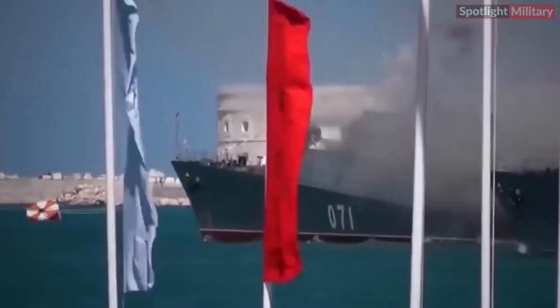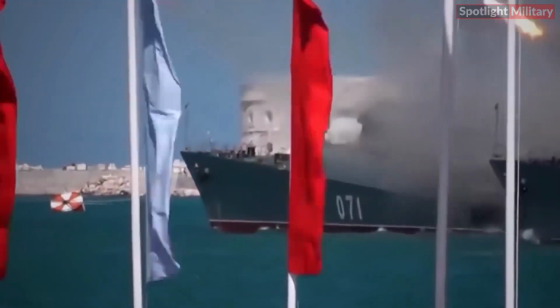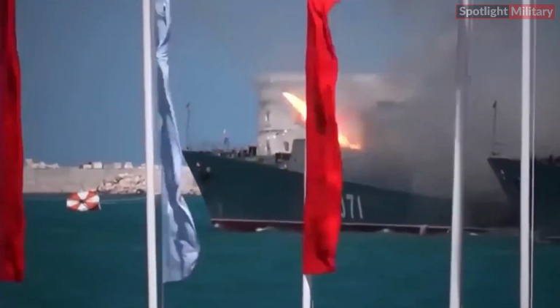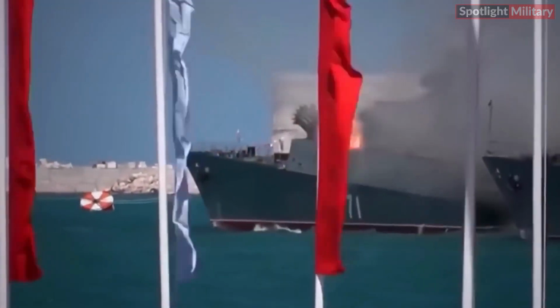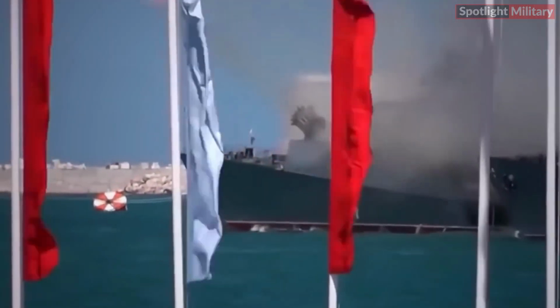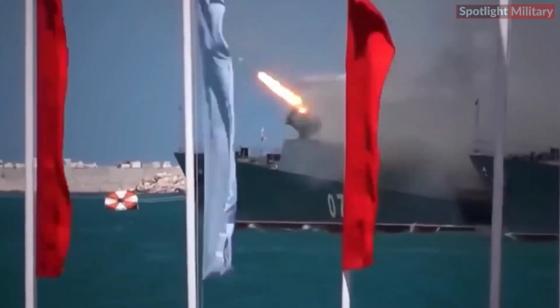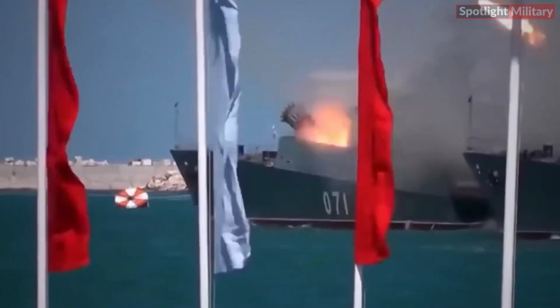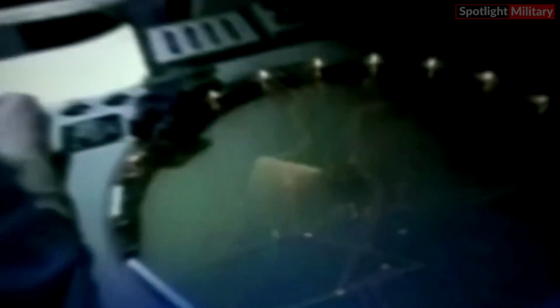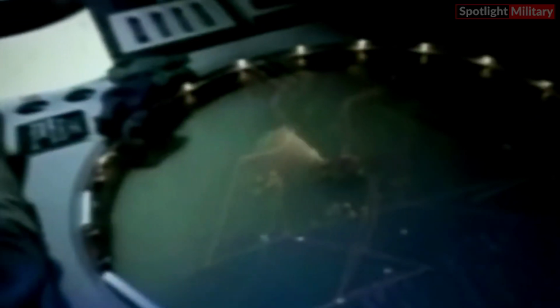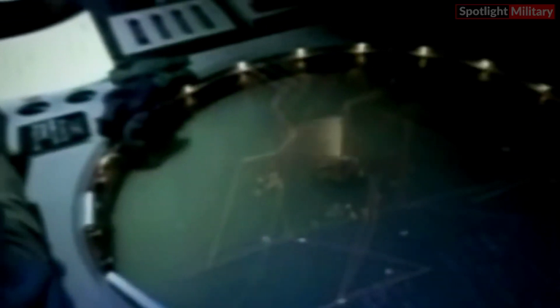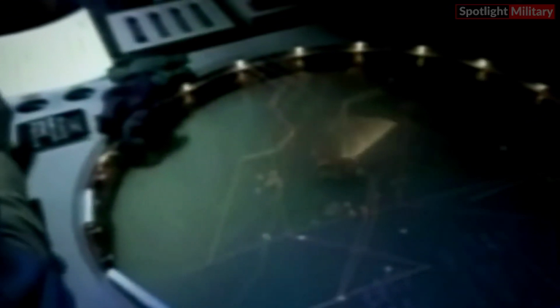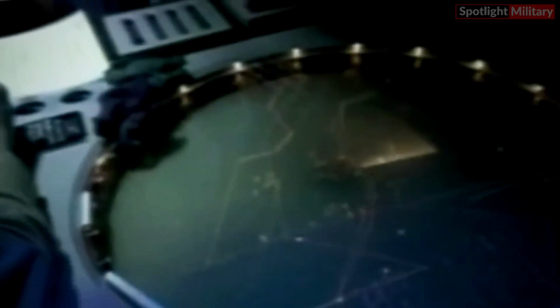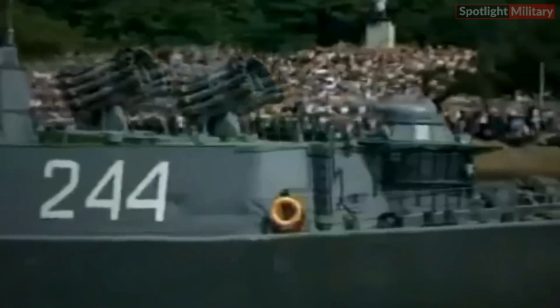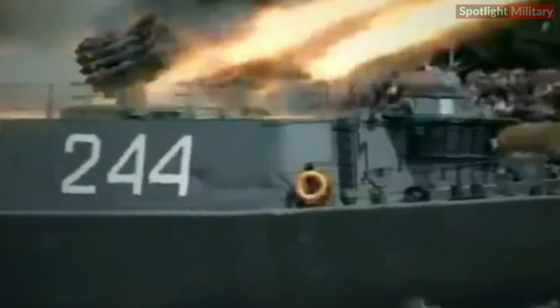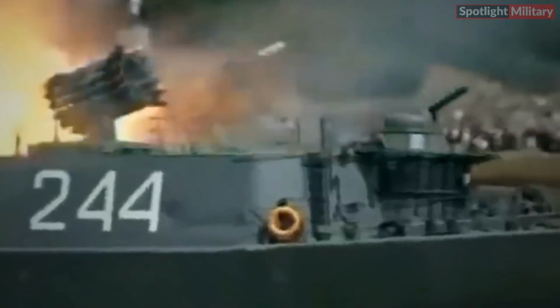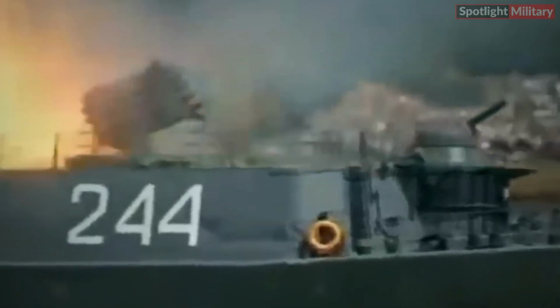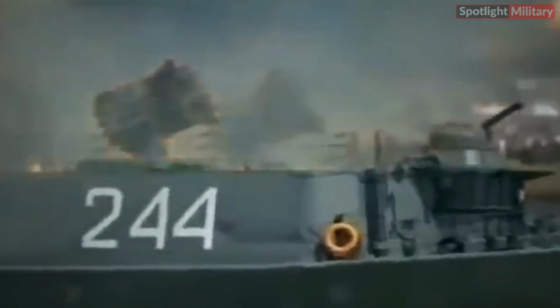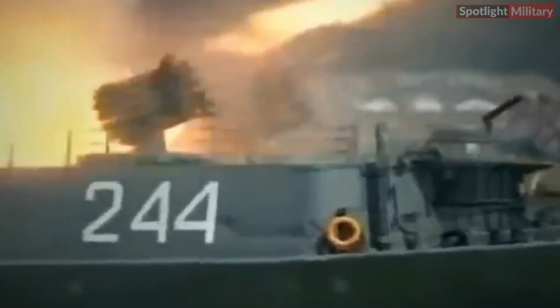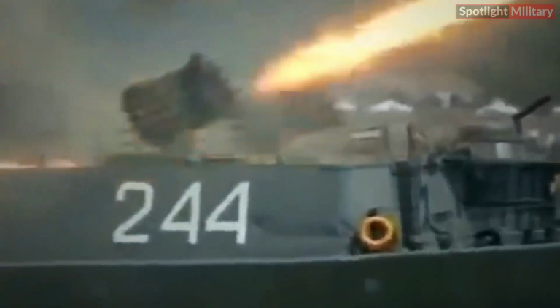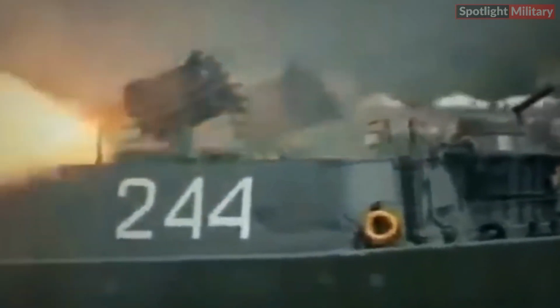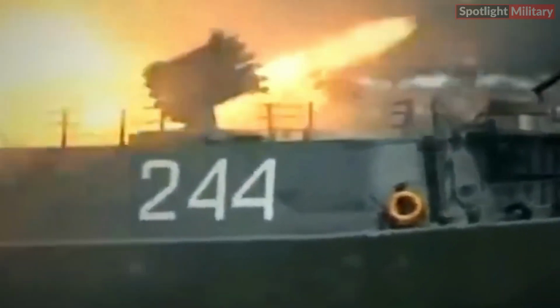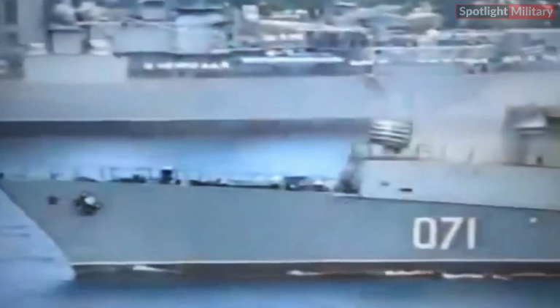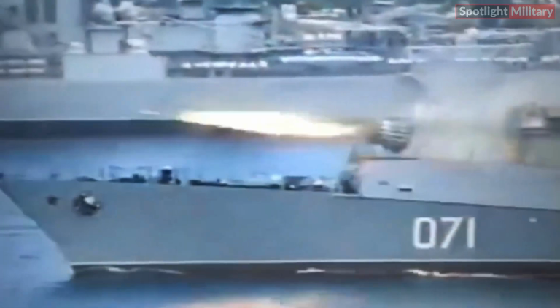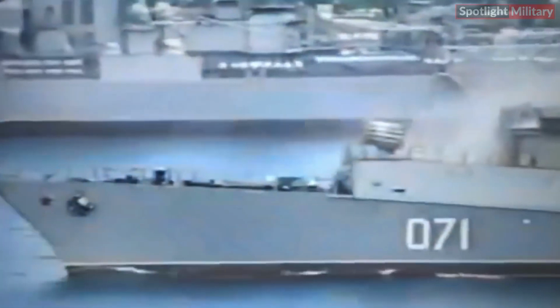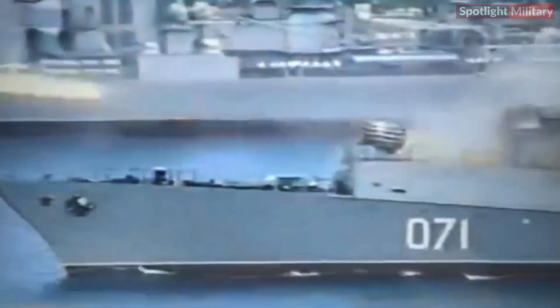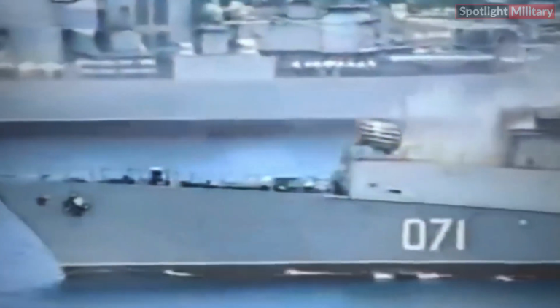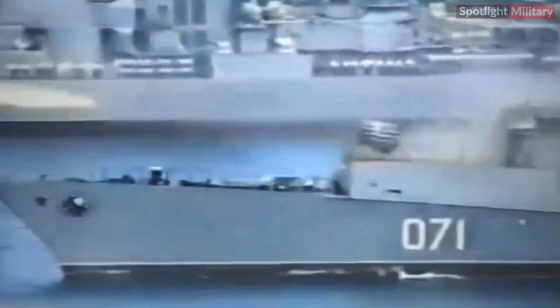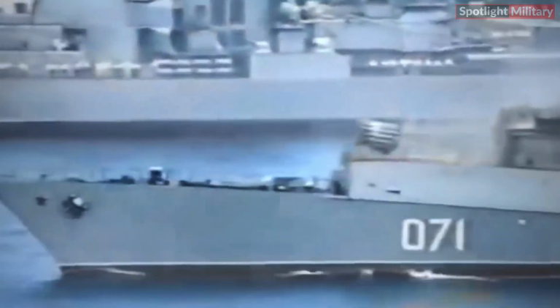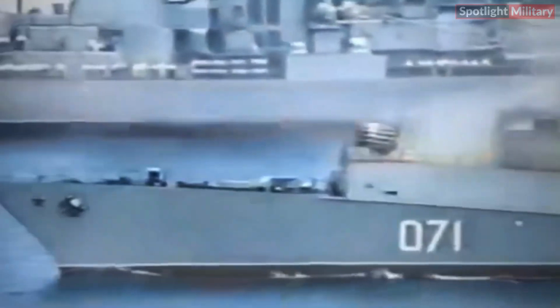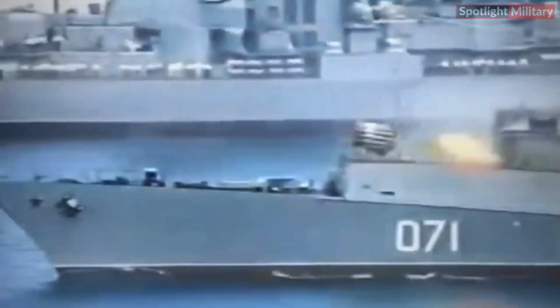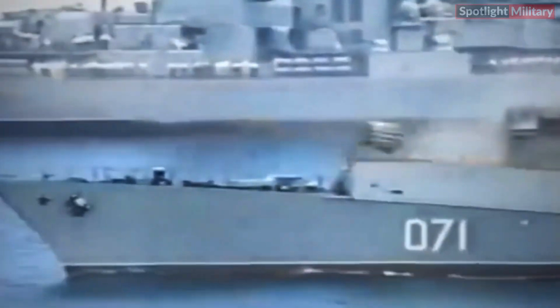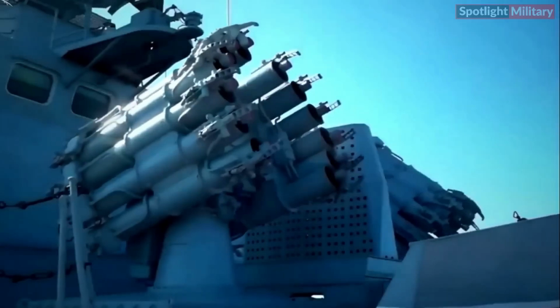Primarily, it destroys submarines underwater with high precision using sonar data, and is effective in neutralizing approaching torpedoes by detonating rockets near them. It can also clear naval mines near the ship.